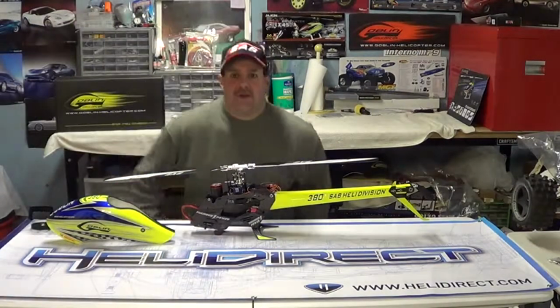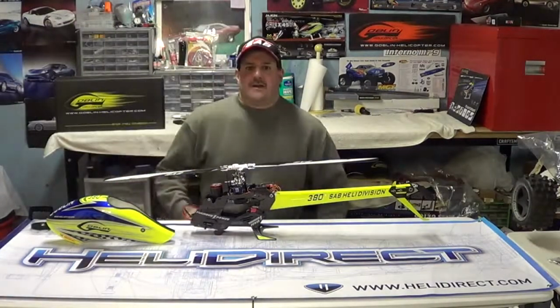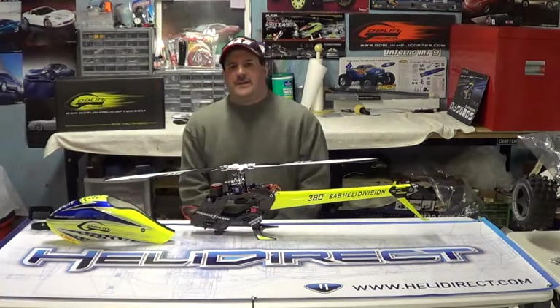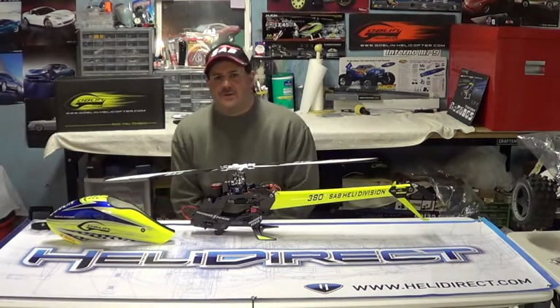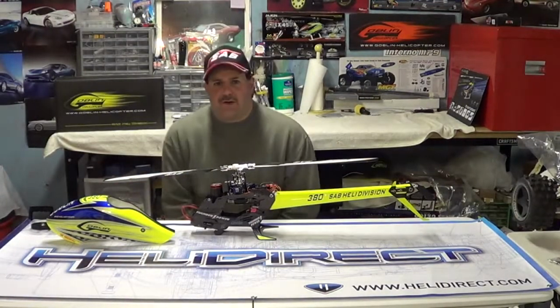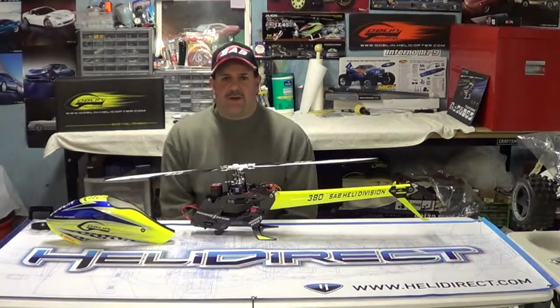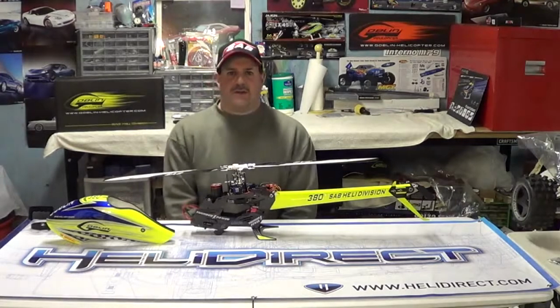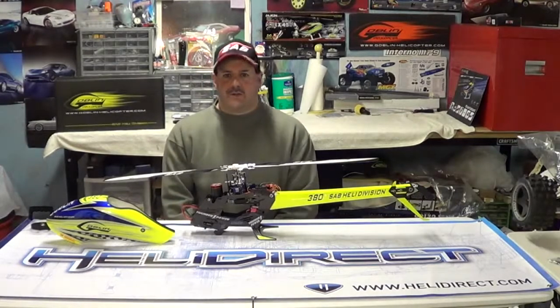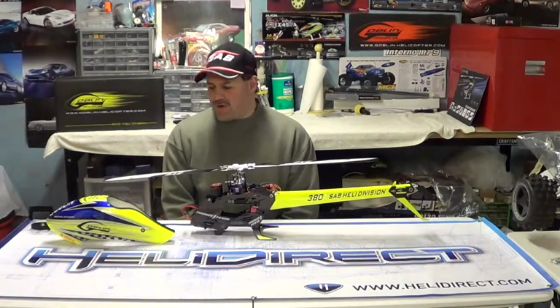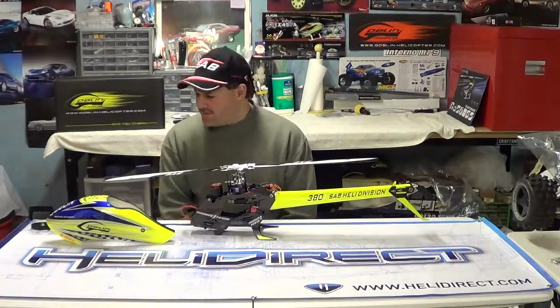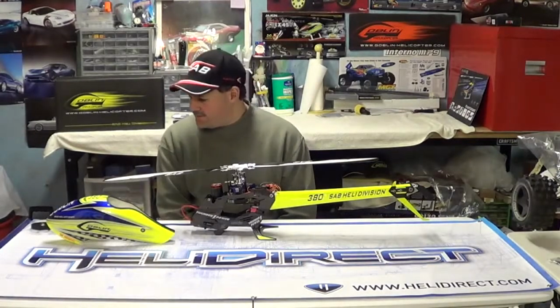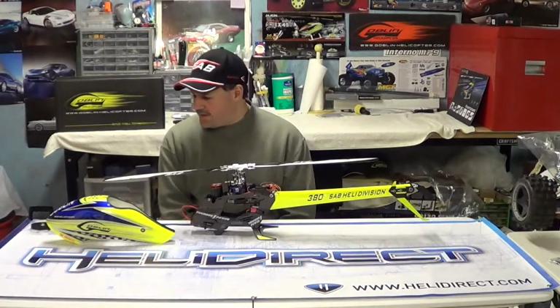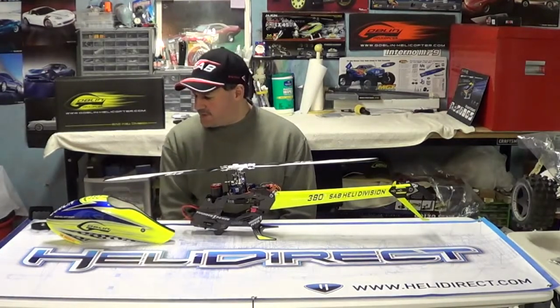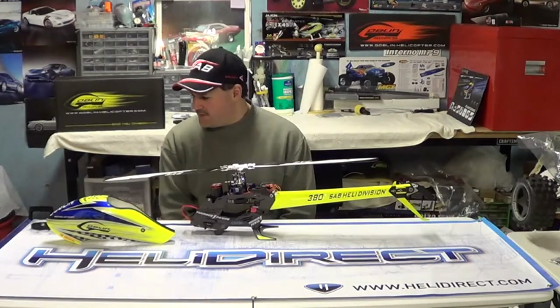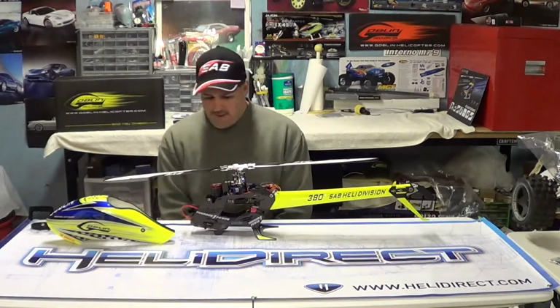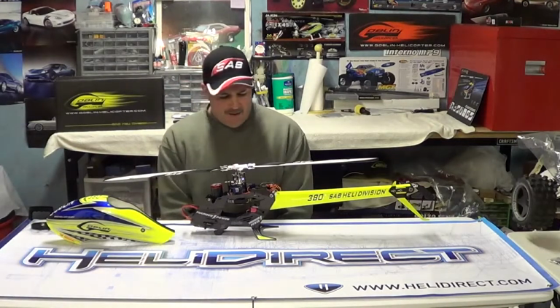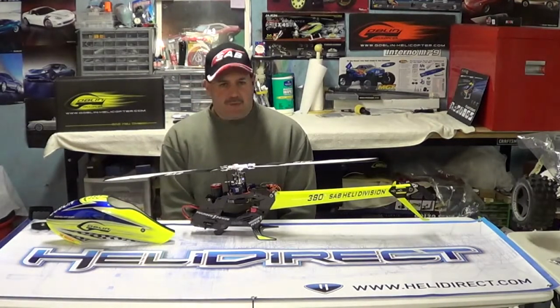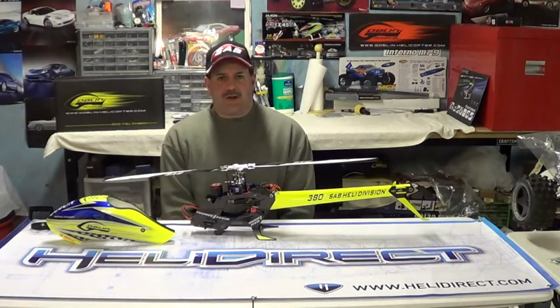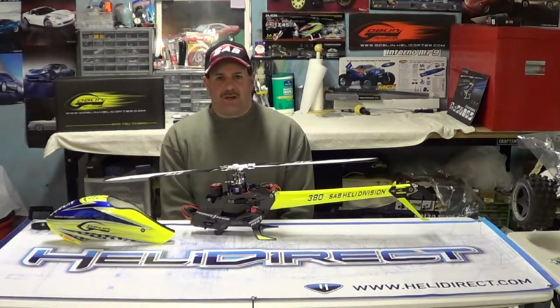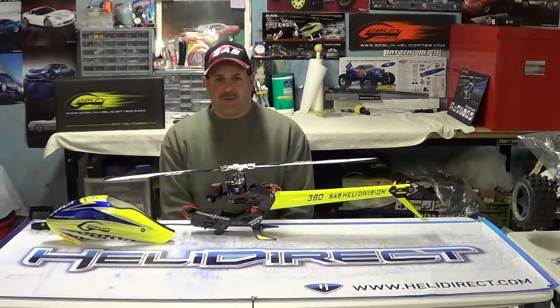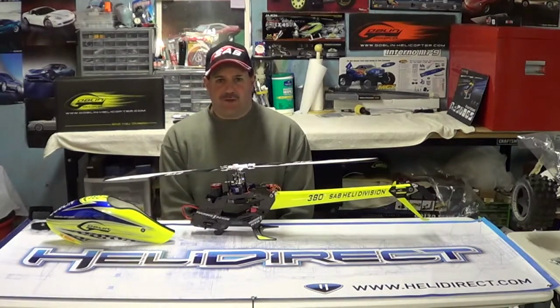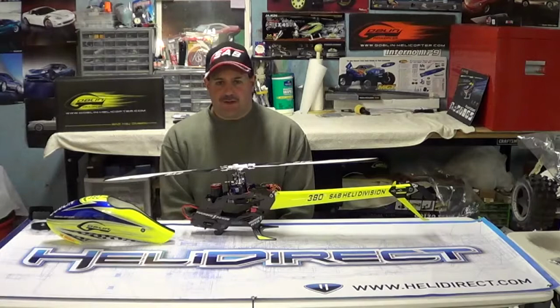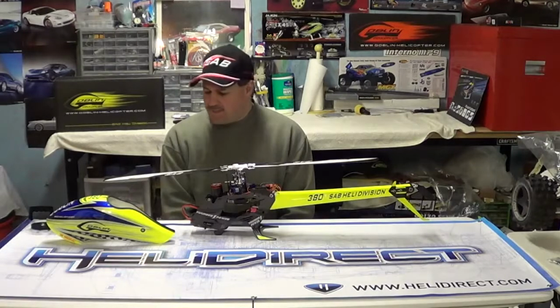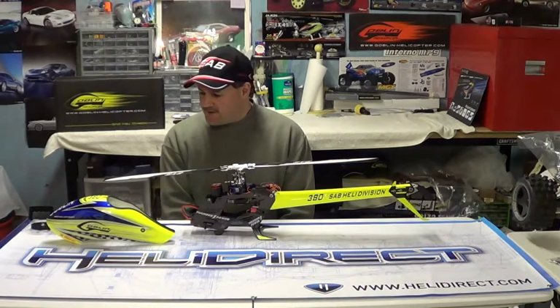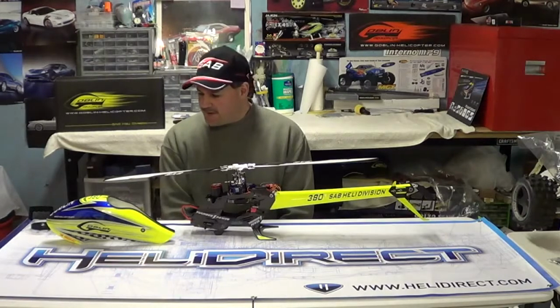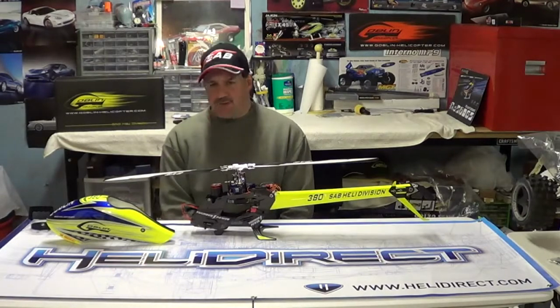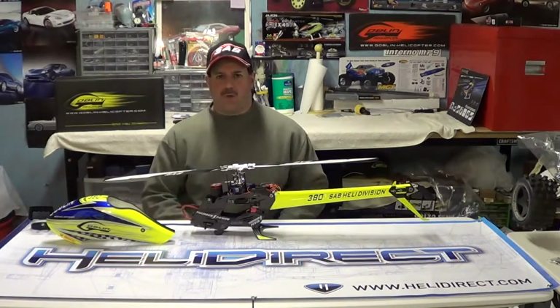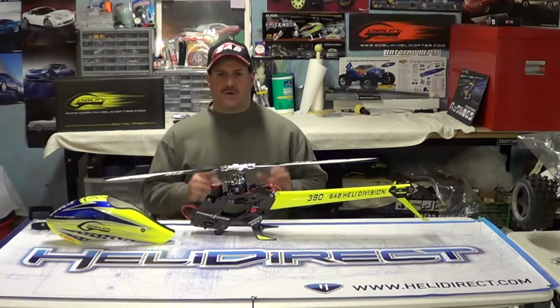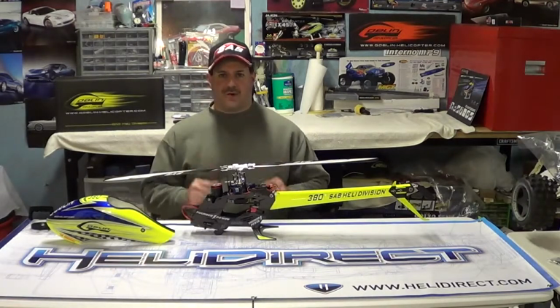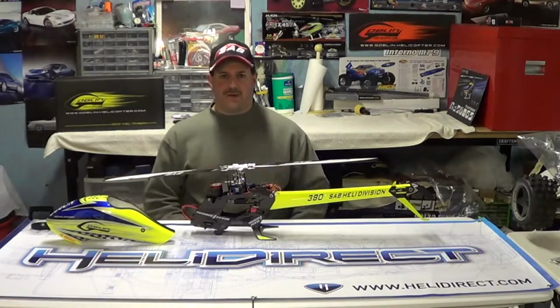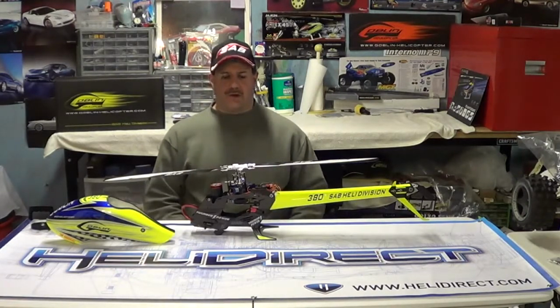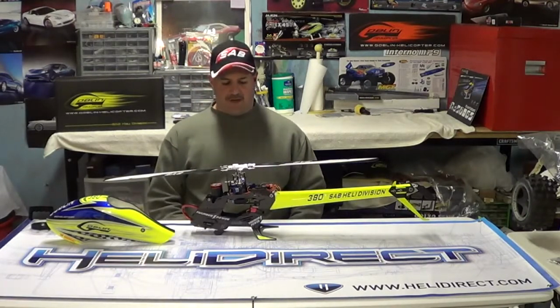Hey guys, how are you doing? Ray here again. If you'd like to subscribe, it's Nitro Kyosho. Remember to follow me on Facebook — type in Nitro Kyosho, all one word, or go to the community page.